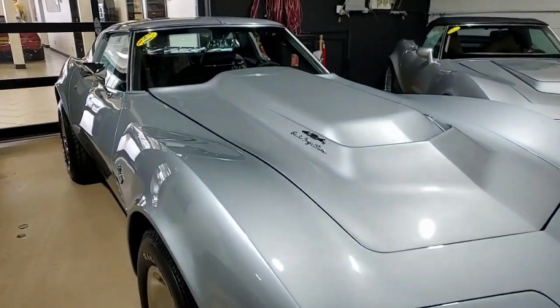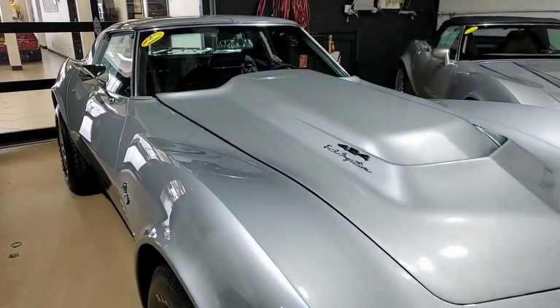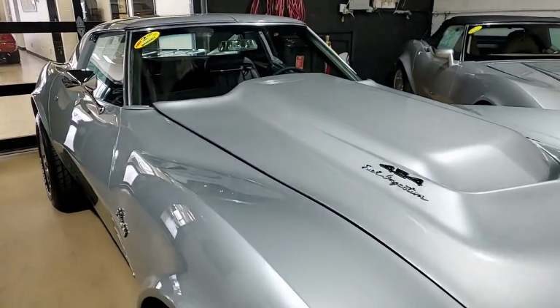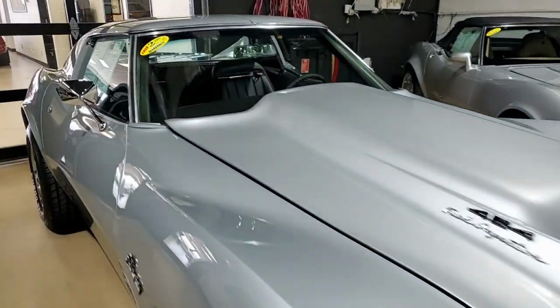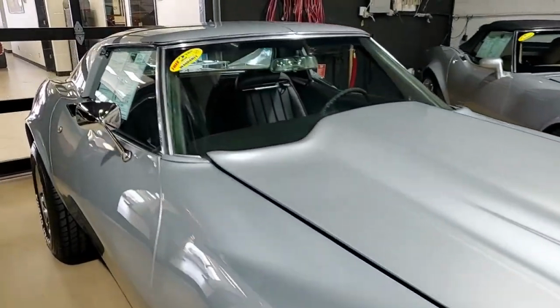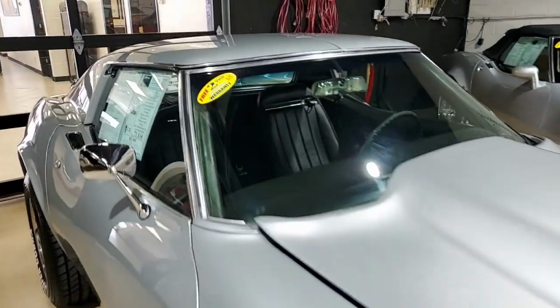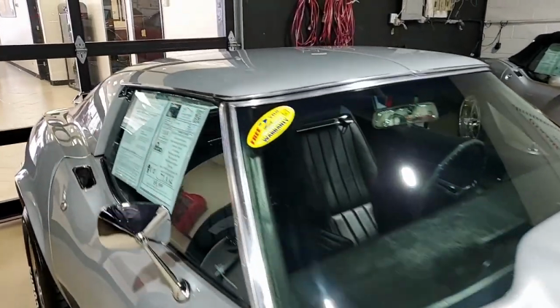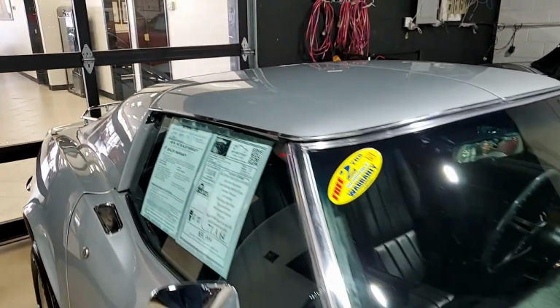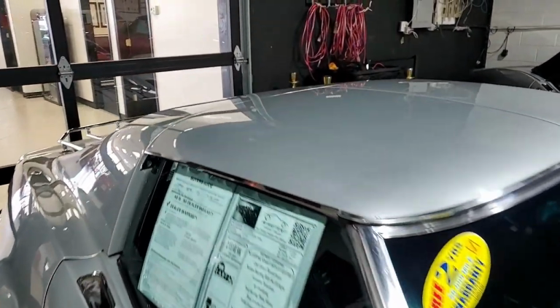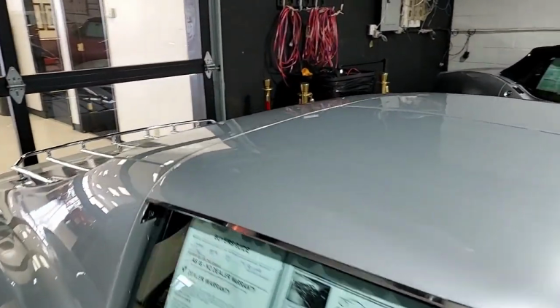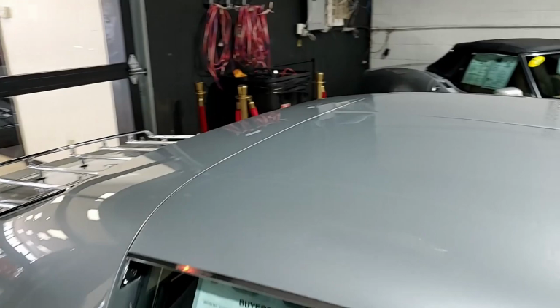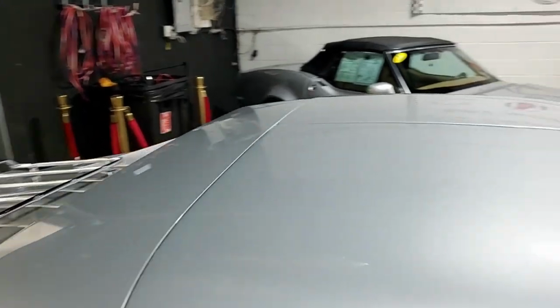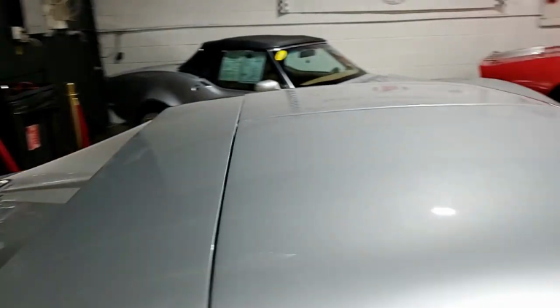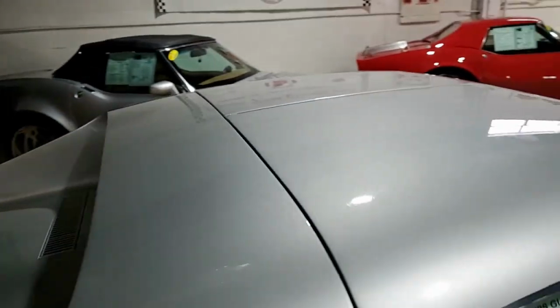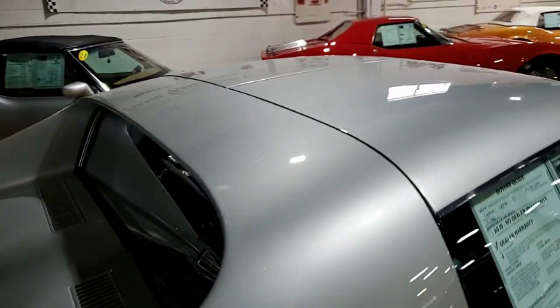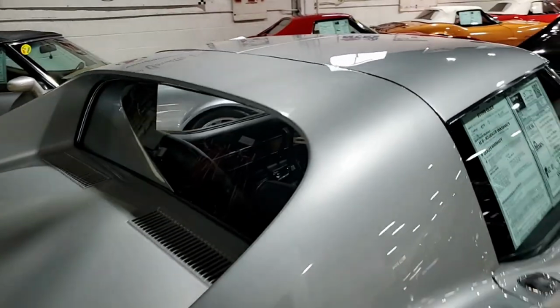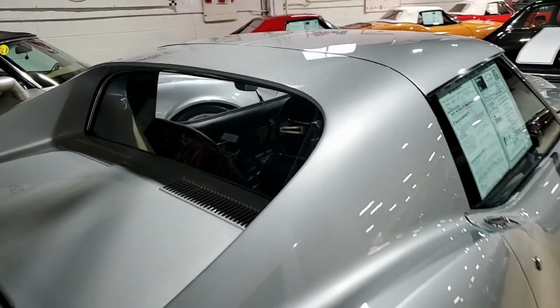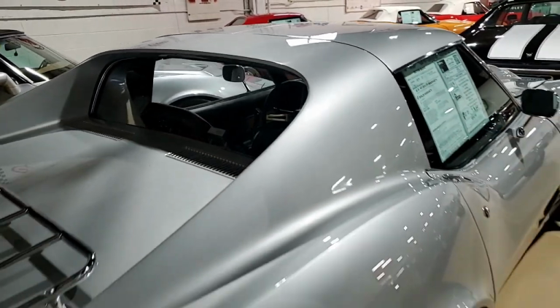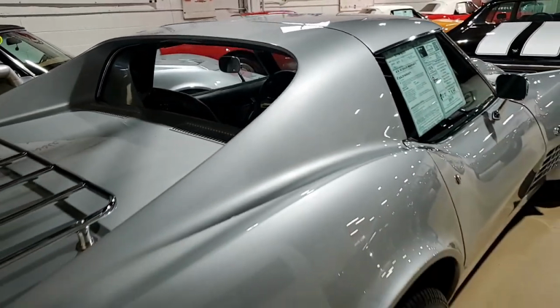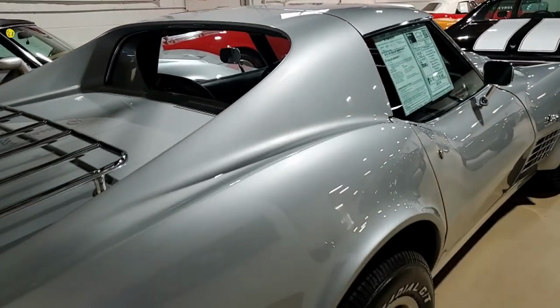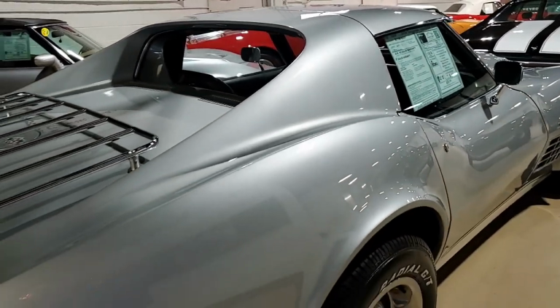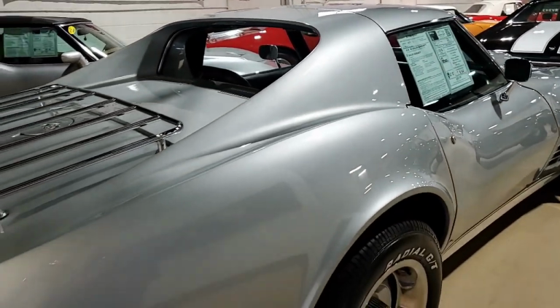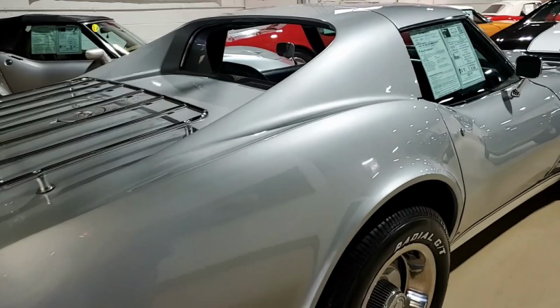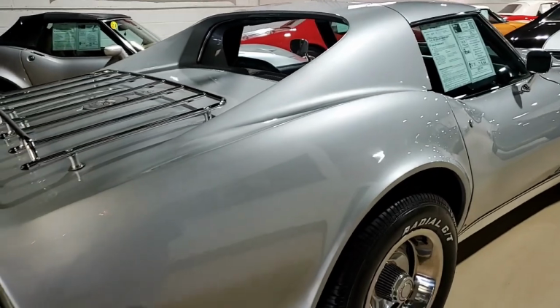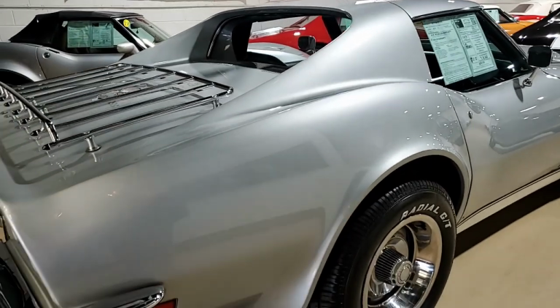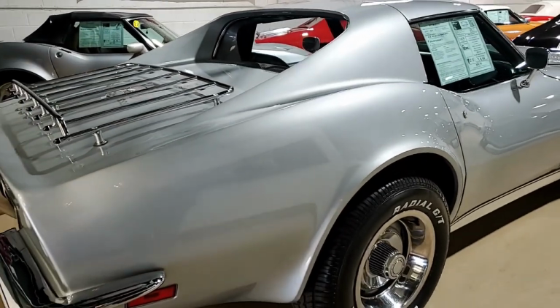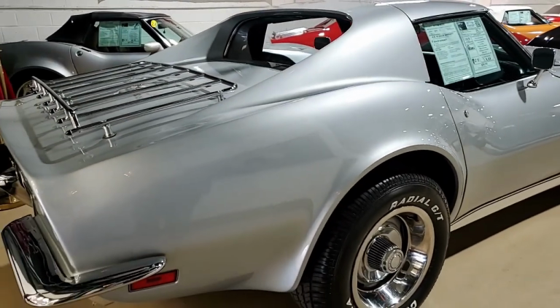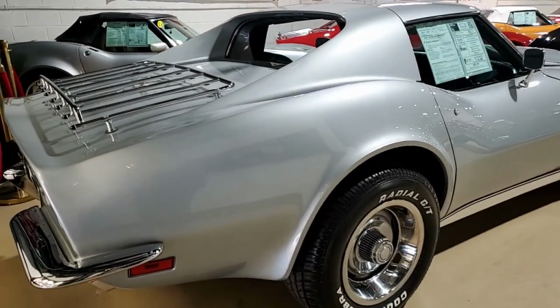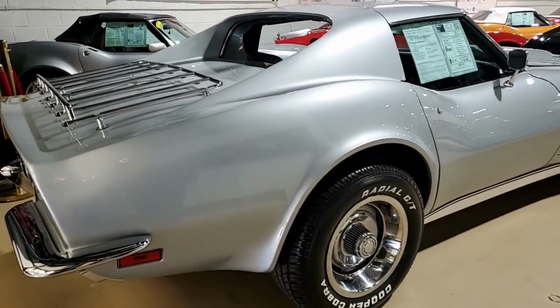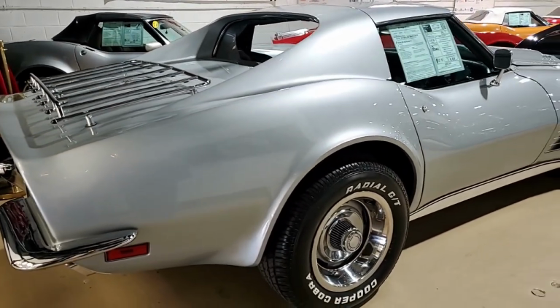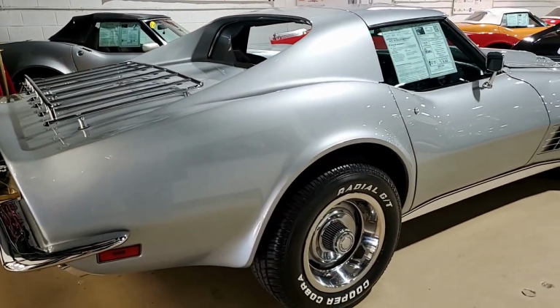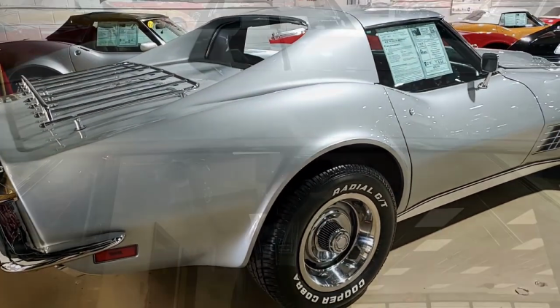A lightweight L88-style hood has been added. Chrome bumpers show very good to excellent finish, and the weather stripping is very good to excellent as well. Tail lights and luggage rack are in very good condition. The rally wheels are in very good to excellent condition, and the trim rings and center caps are very good as well.